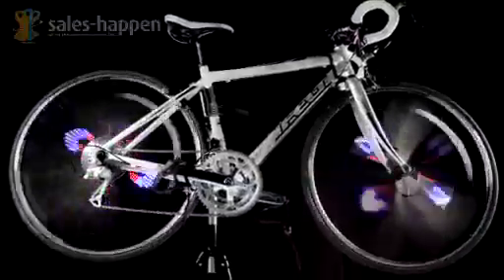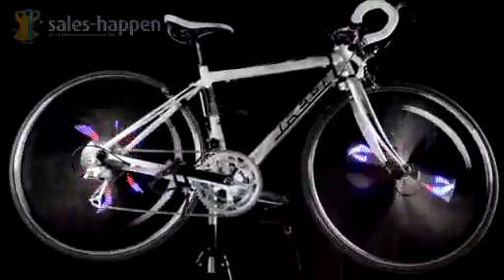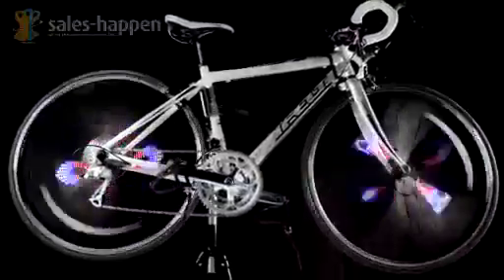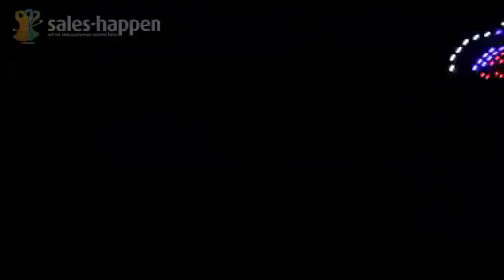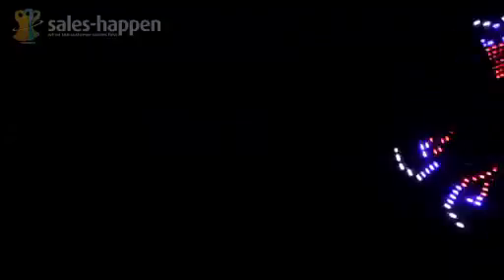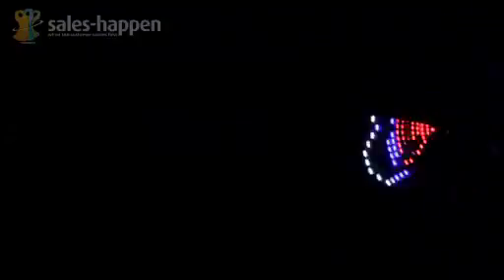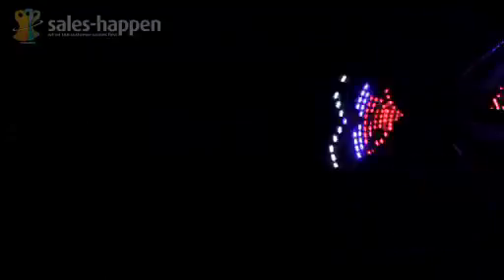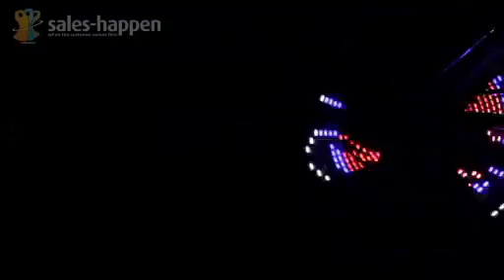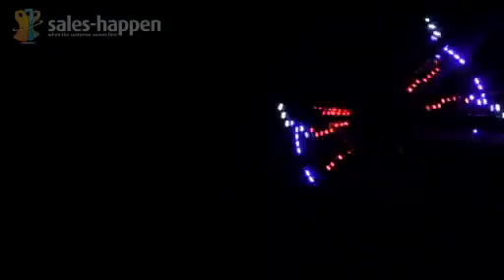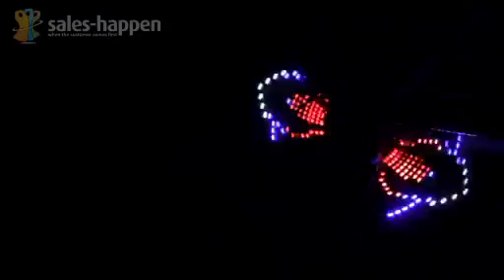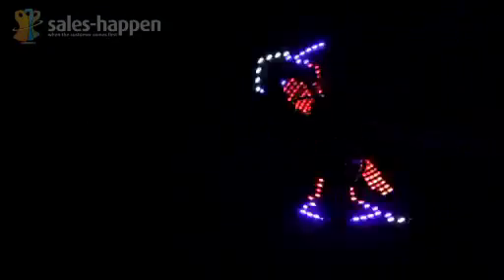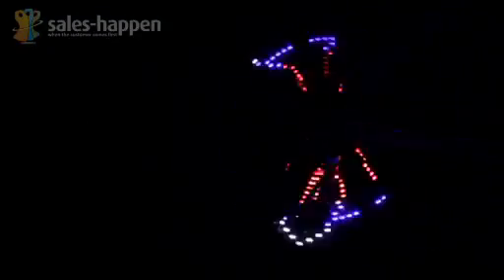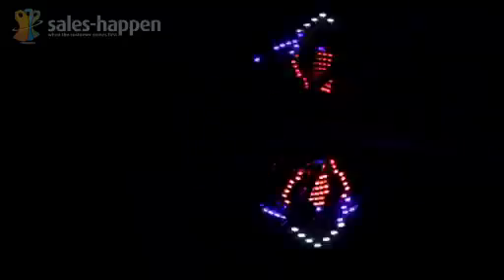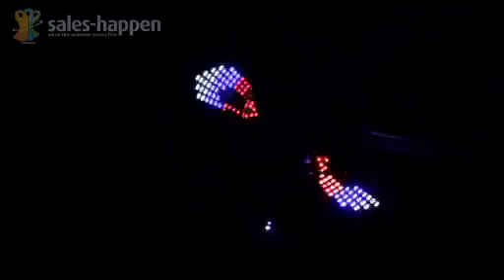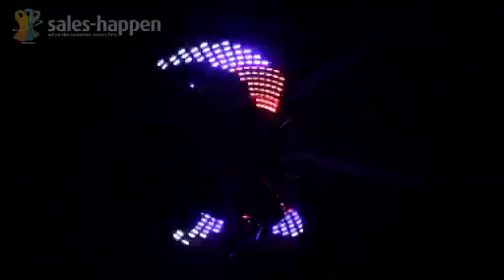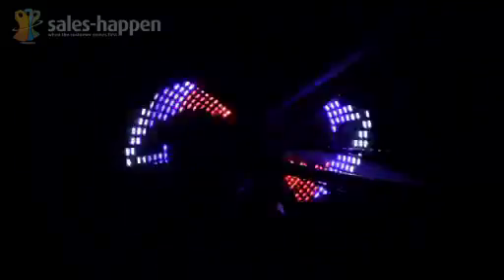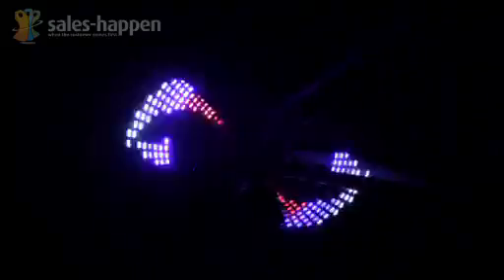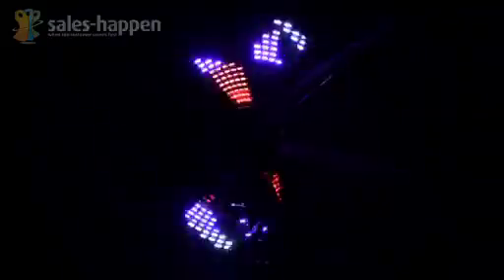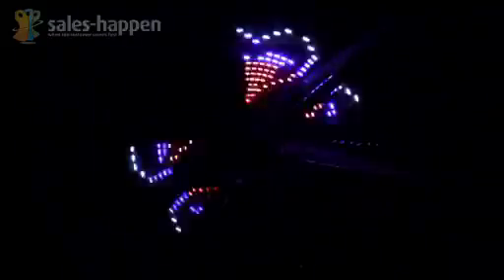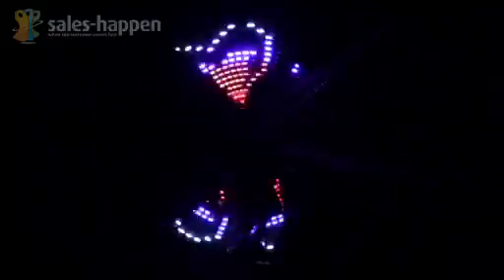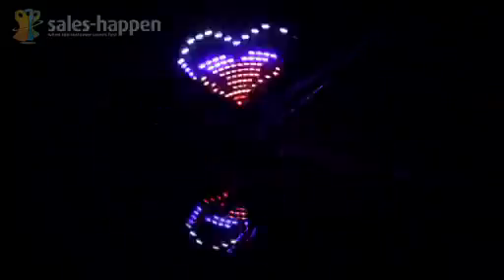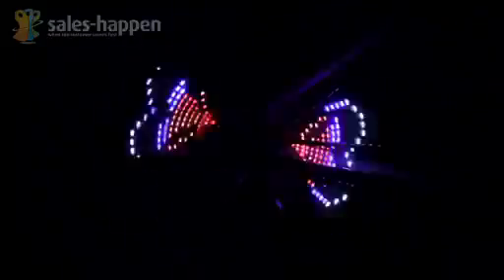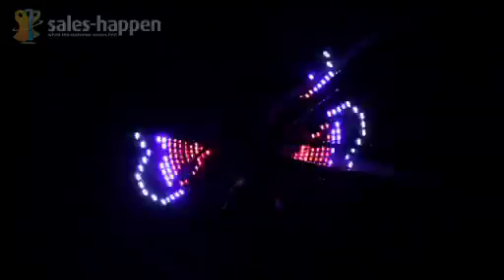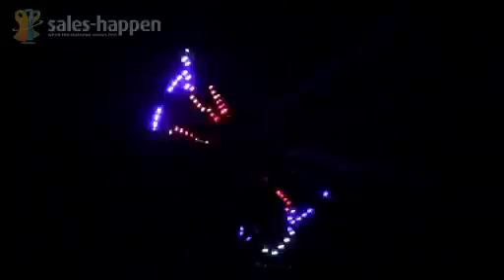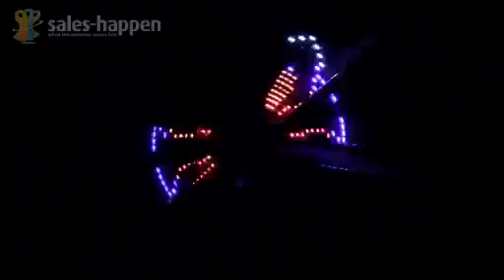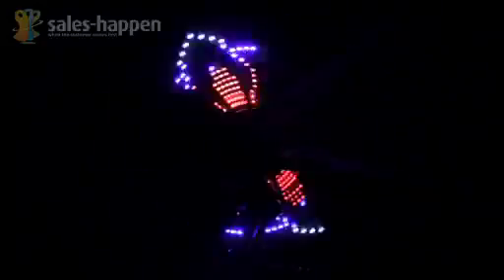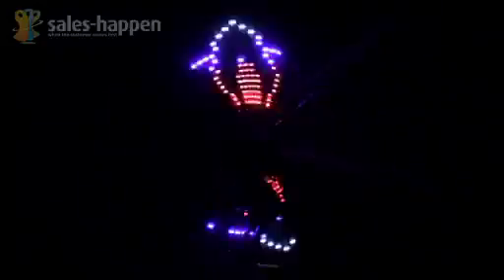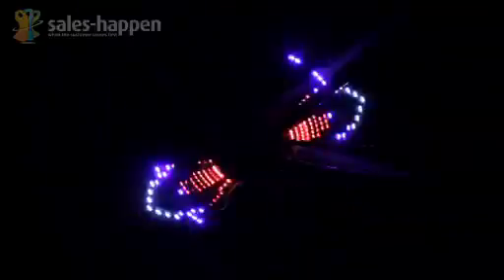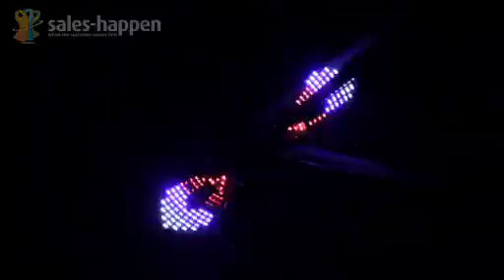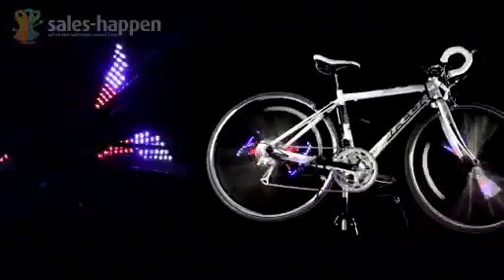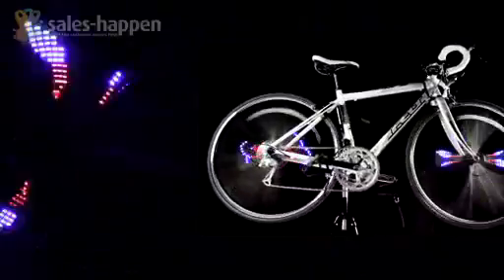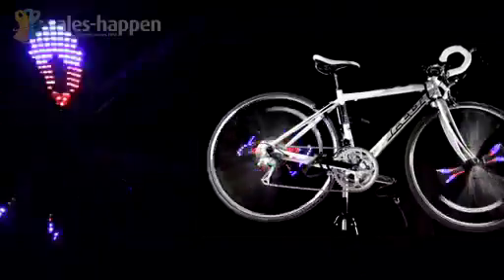Aside from drawing attention to the attractive light patterns you create while riding, Light Show Rollers also make riding at night safer. You will be more visible to road traffic because of the LED lights on your bicycle. Purchase the Light Show Roller today only at www.sales-happen.com.